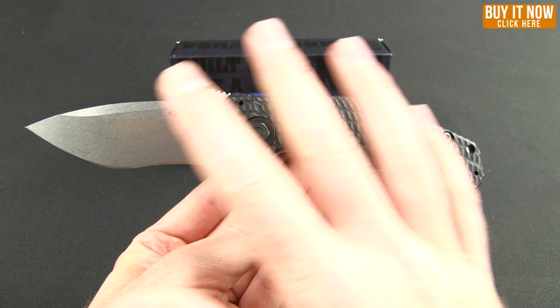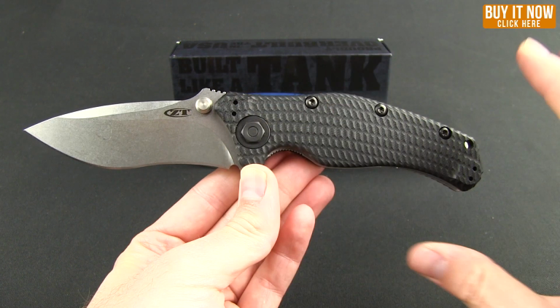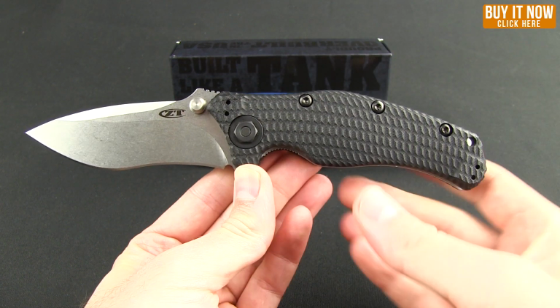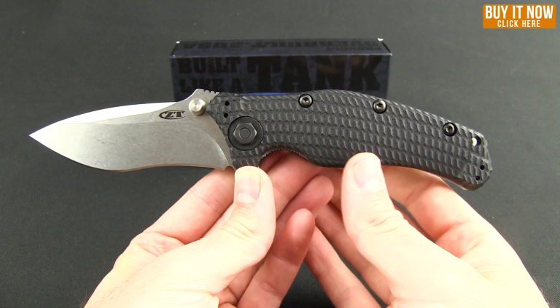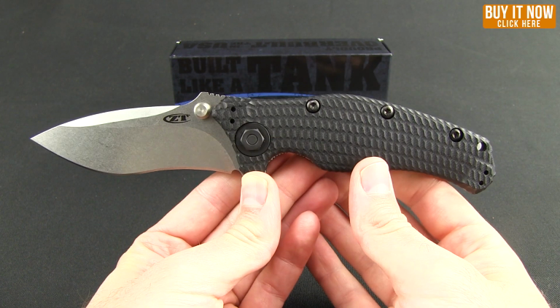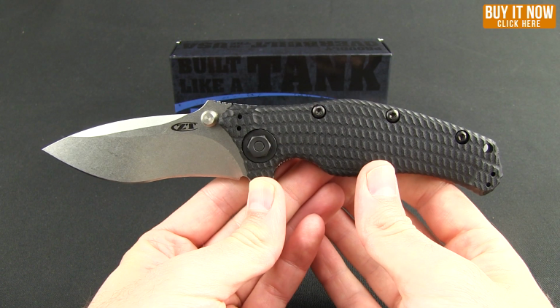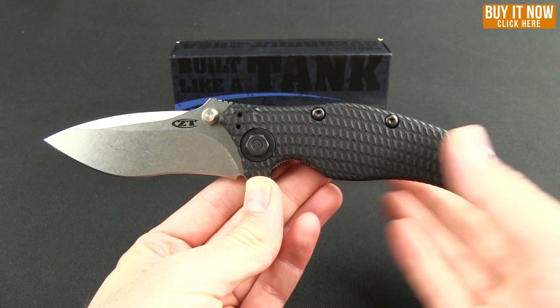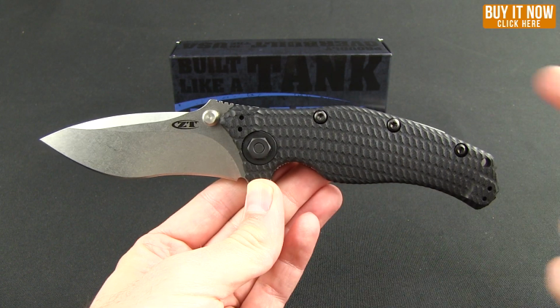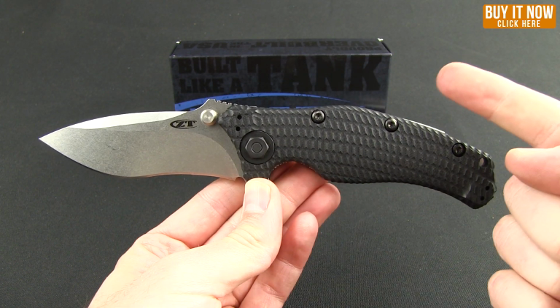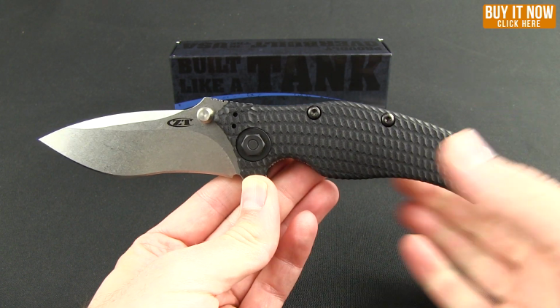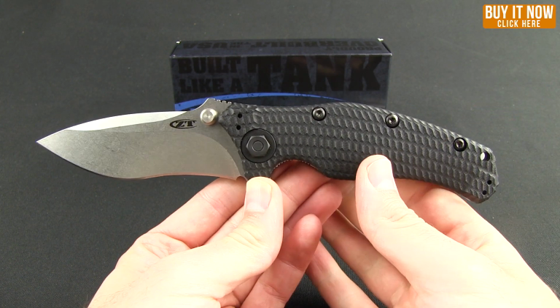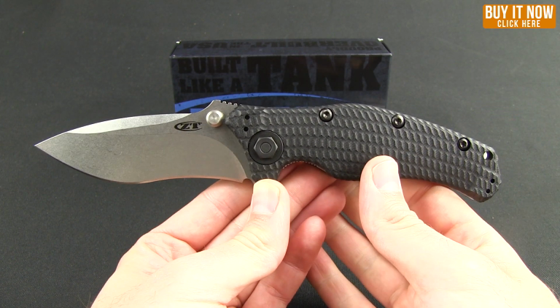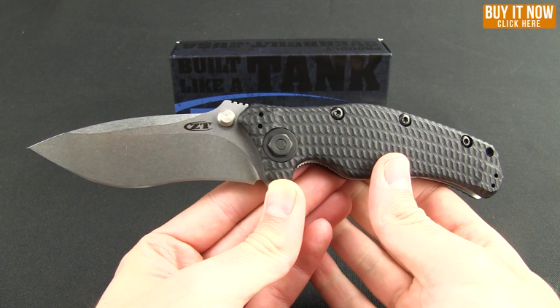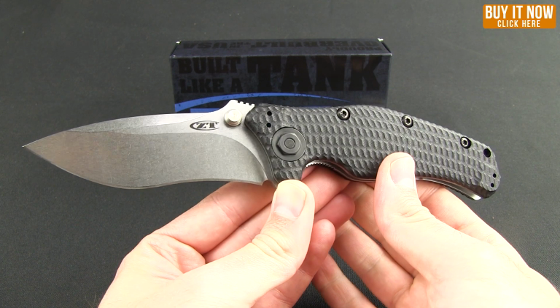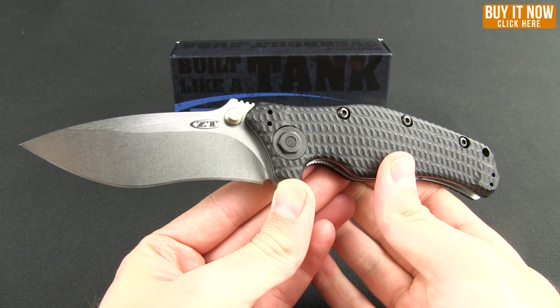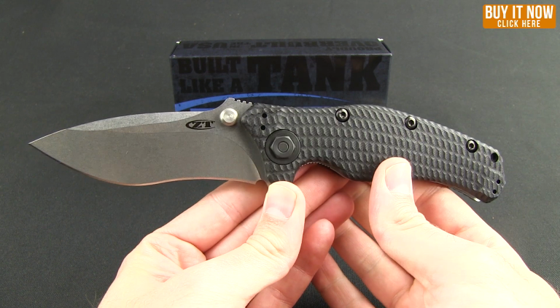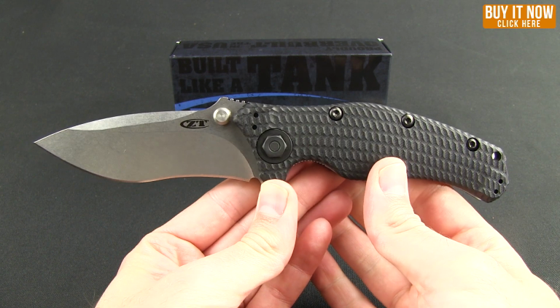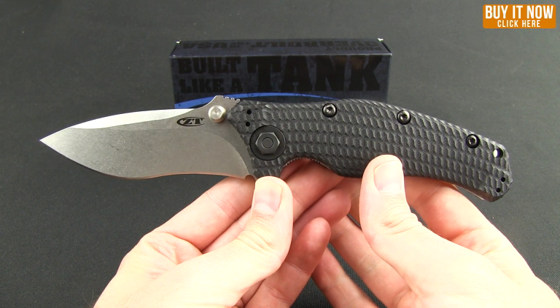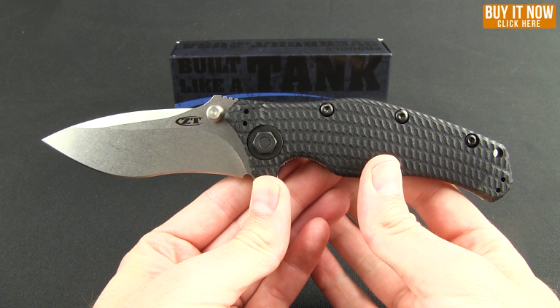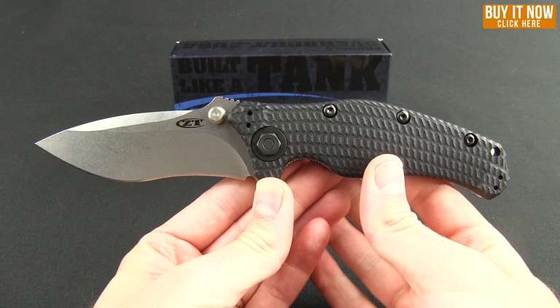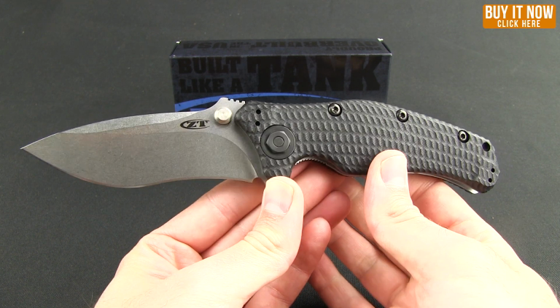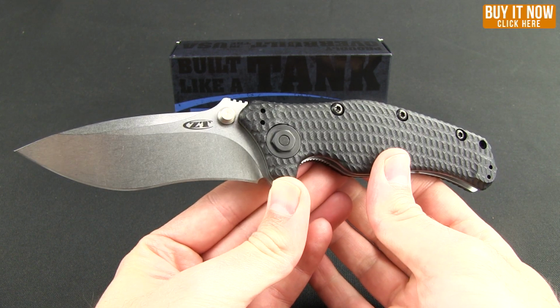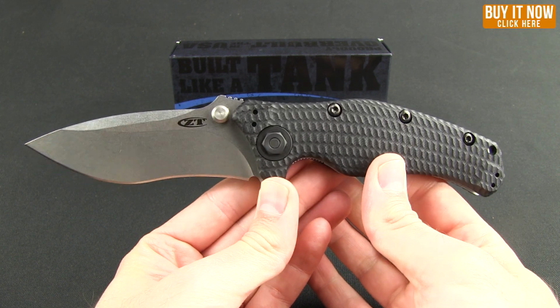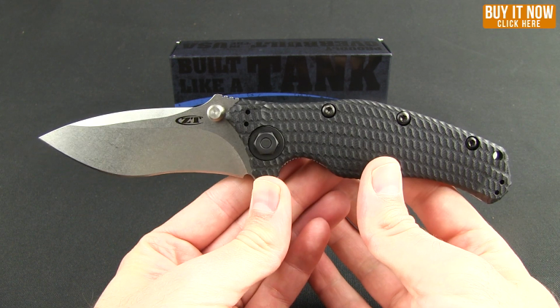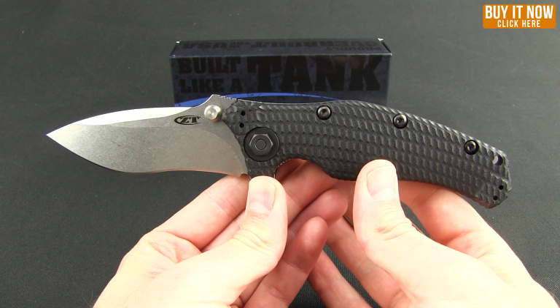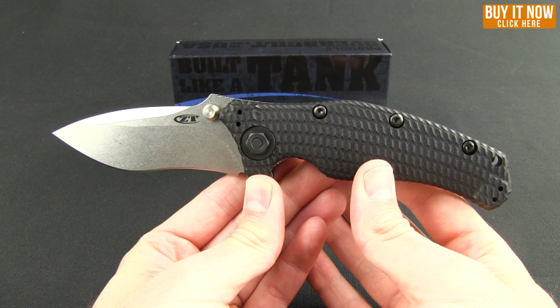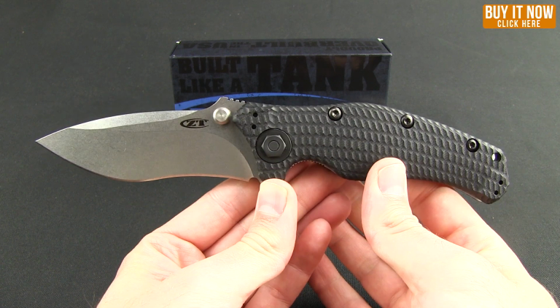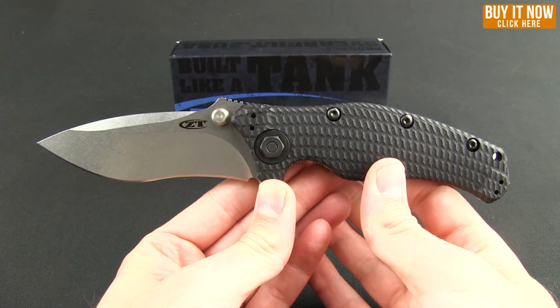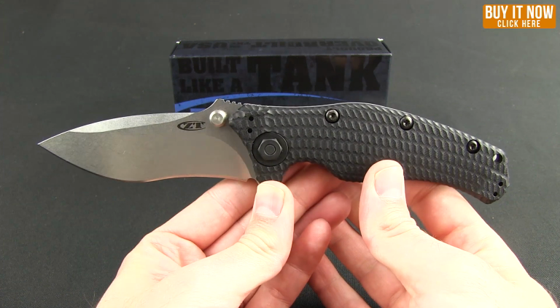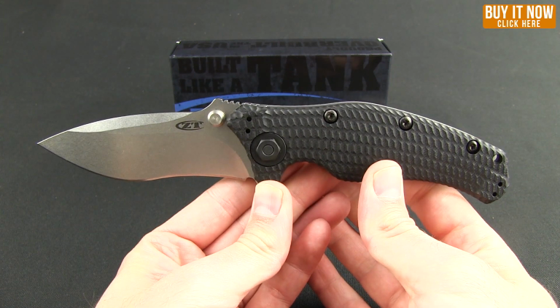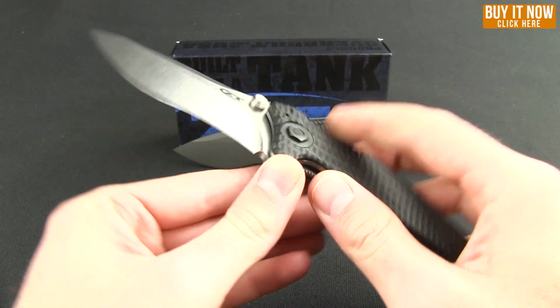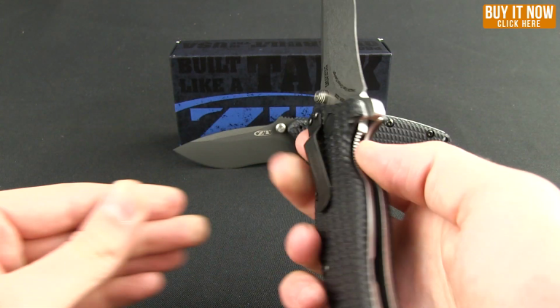This one is all Ken Onion design — that recurve blade and the contours. In fact, if you haven't checked out the video where we did a little documentary about where Ken Onion got his start and what makes him tick, you should check that out.